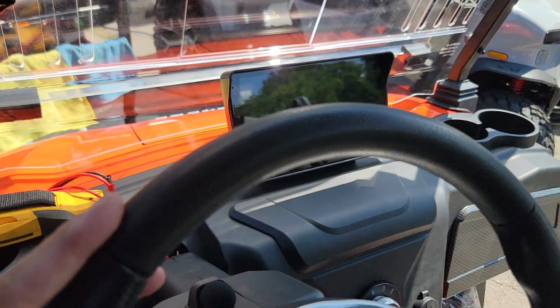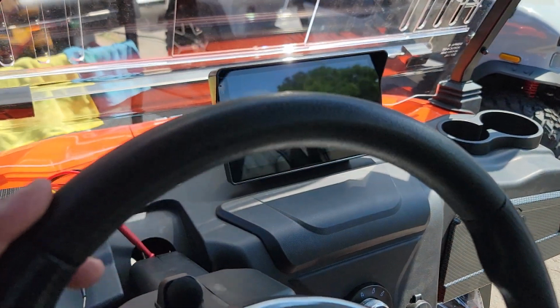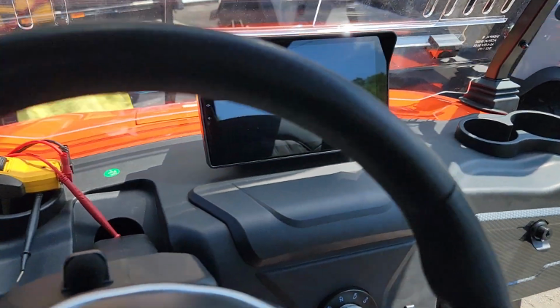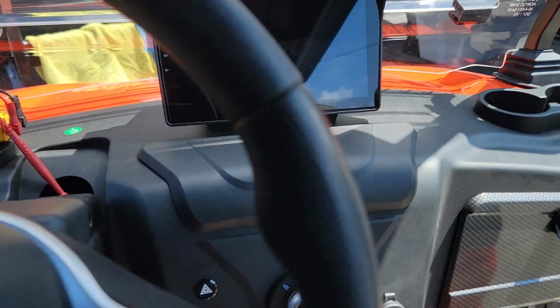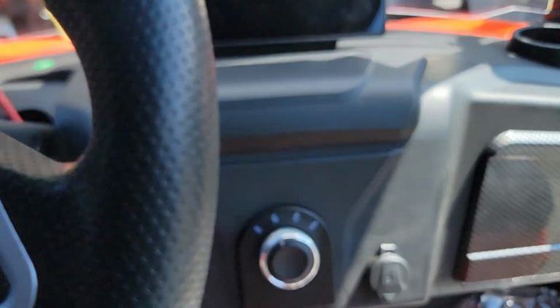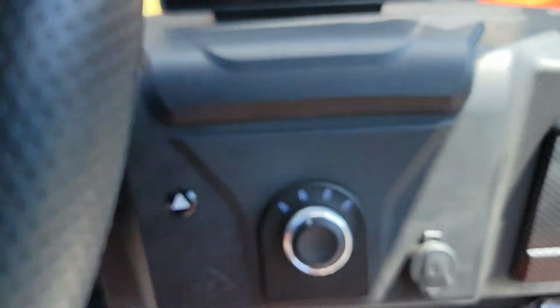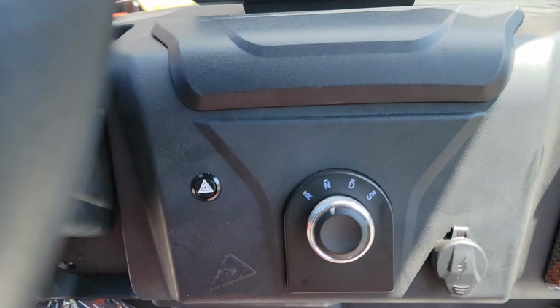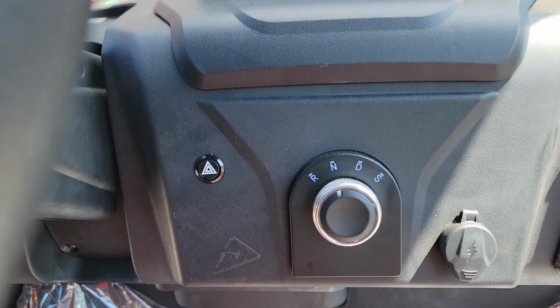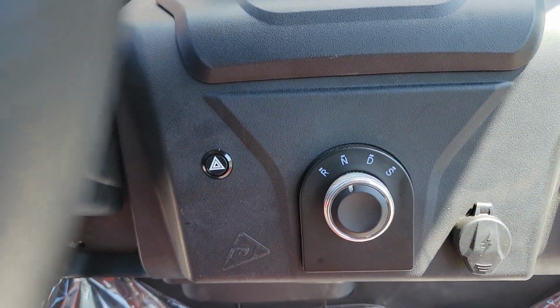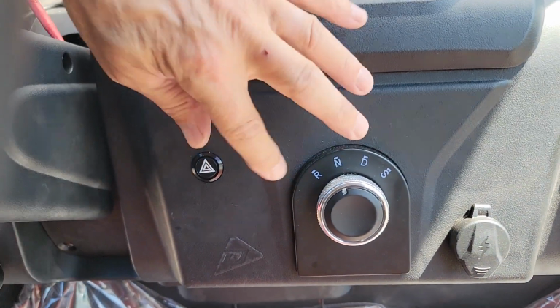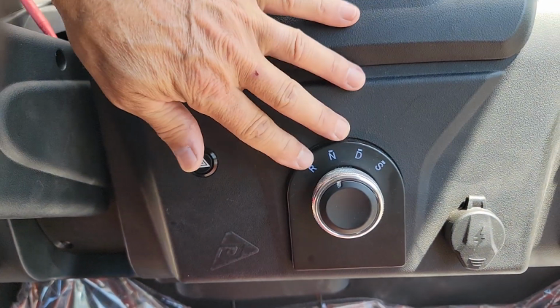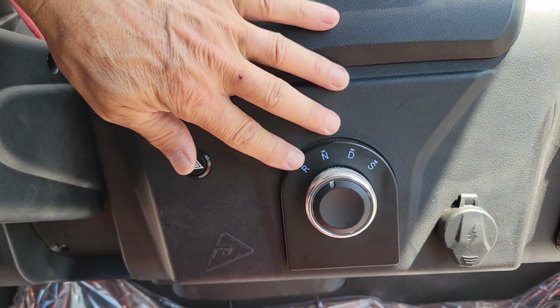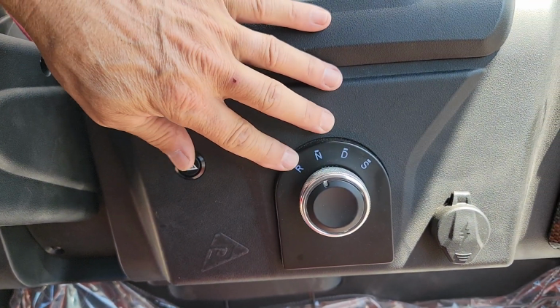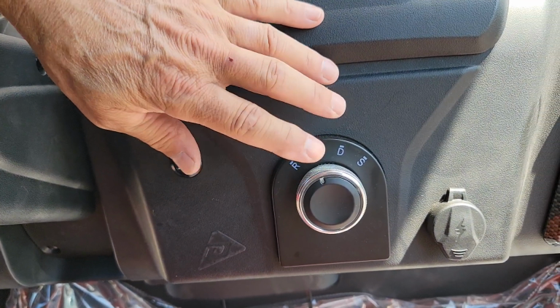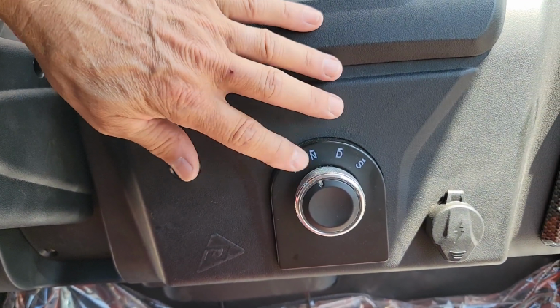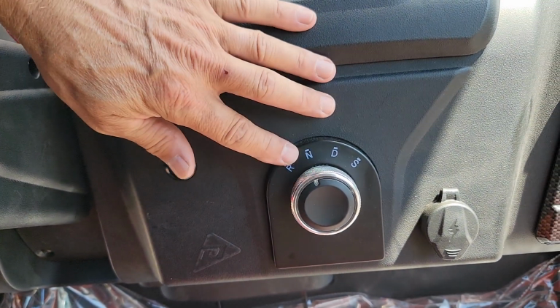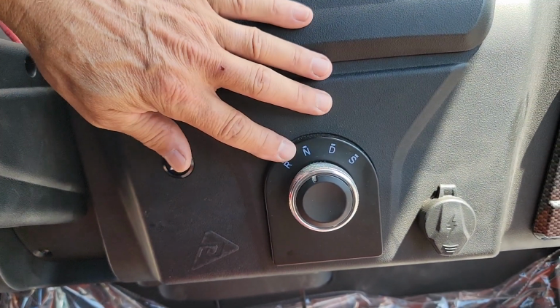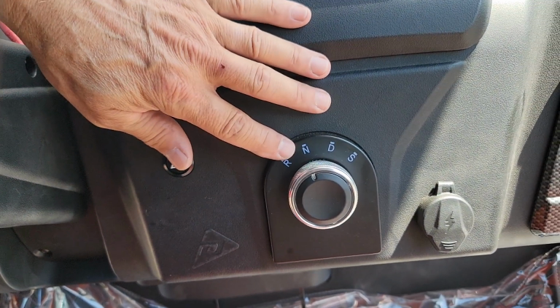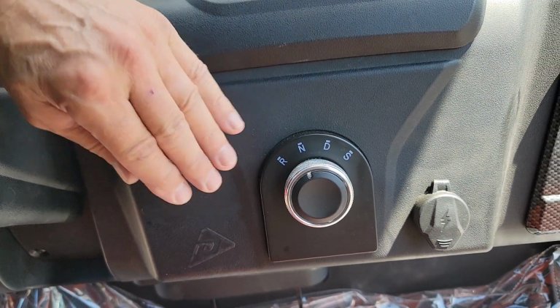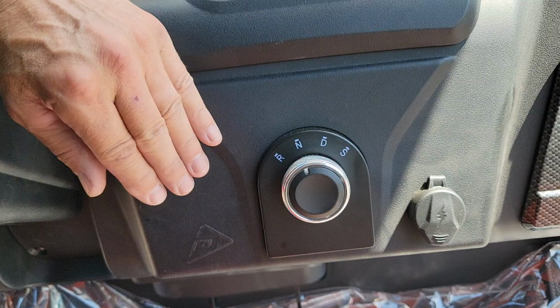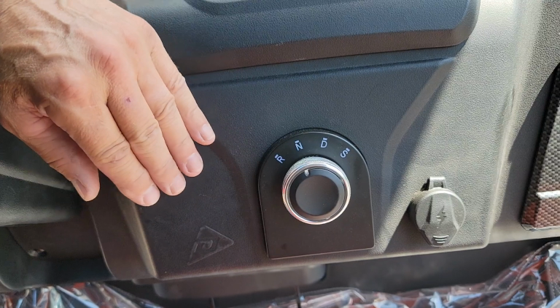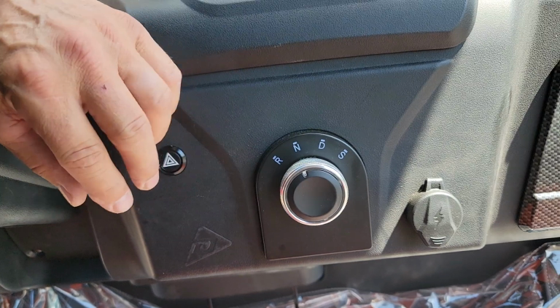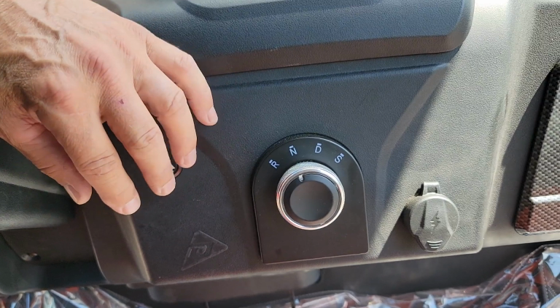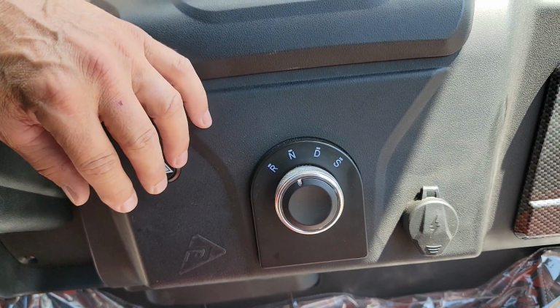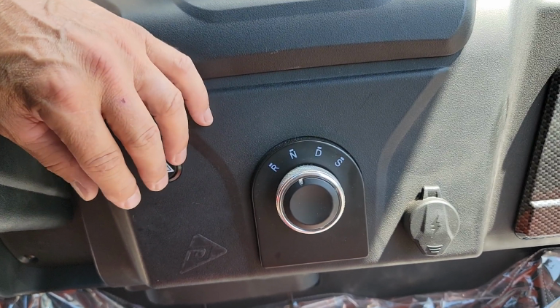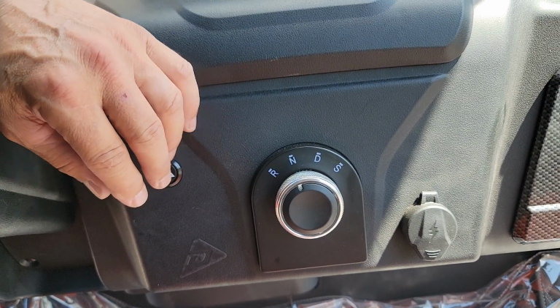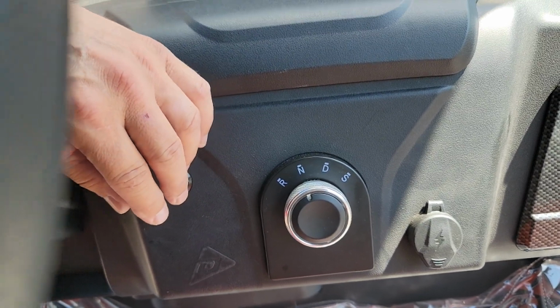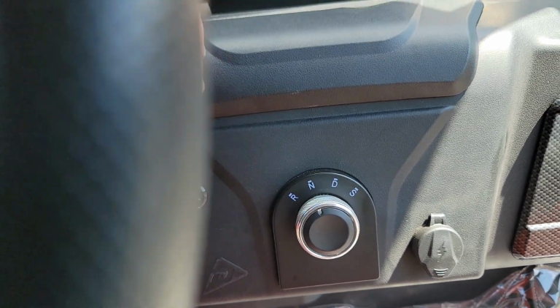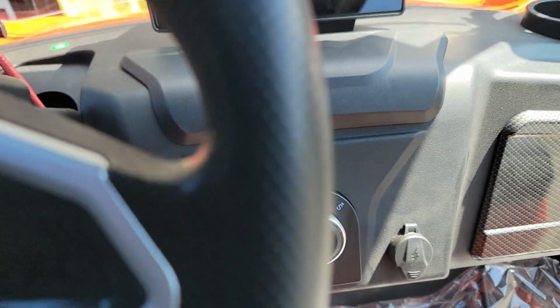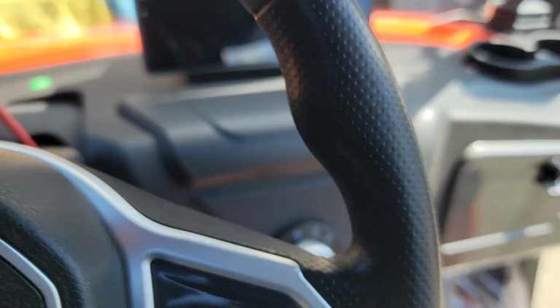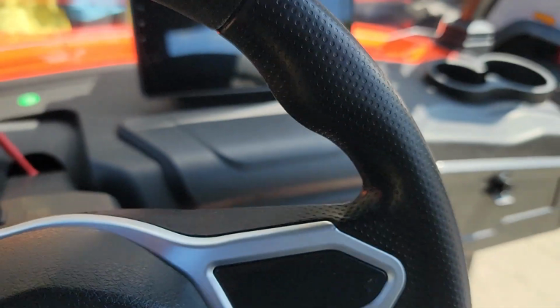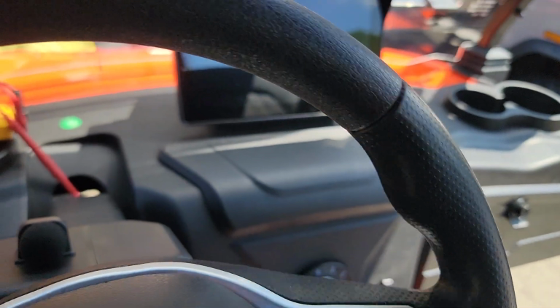We had the first one with a little issue where it was just not consistent turning on and off. We tried all three key cards, so that wasn't the problem — but we did find the fix, even though the manufacturer had no idea what to tell us.